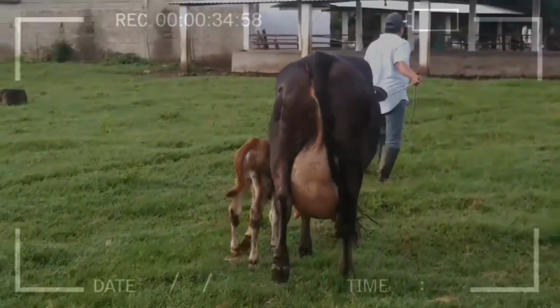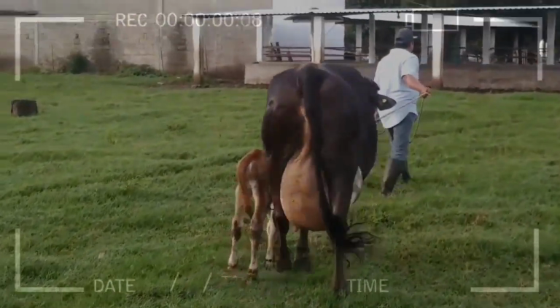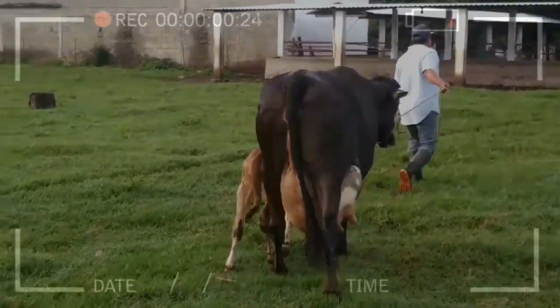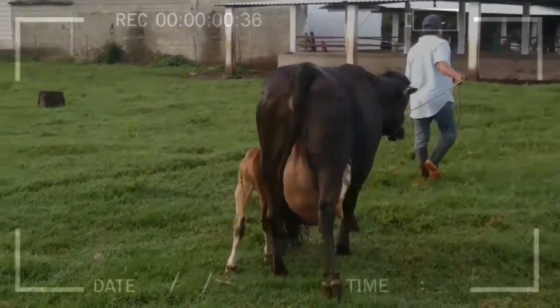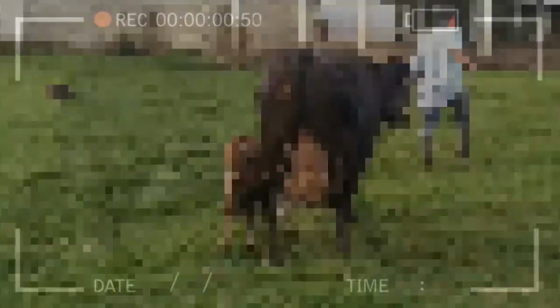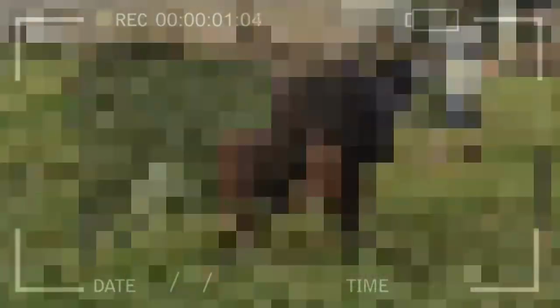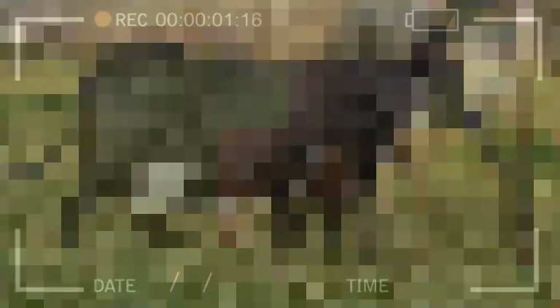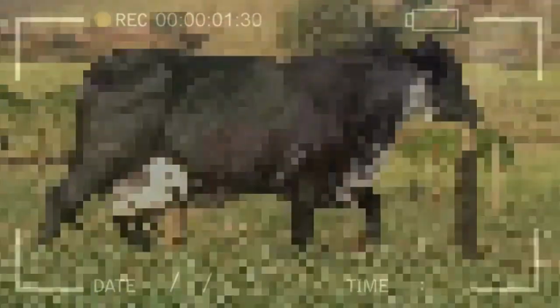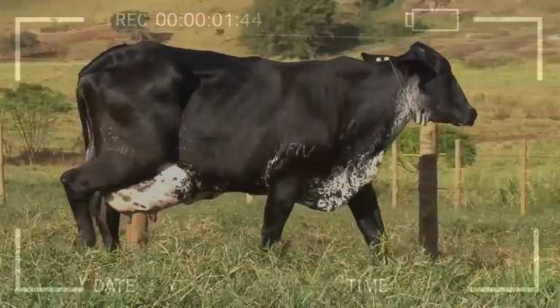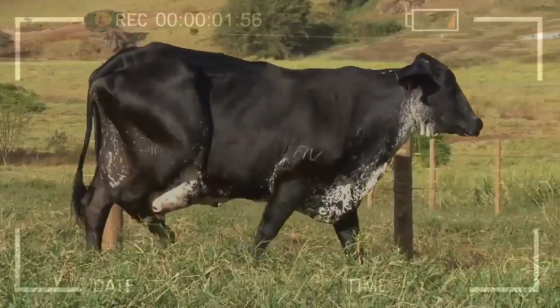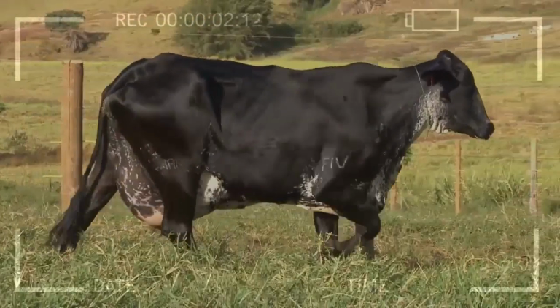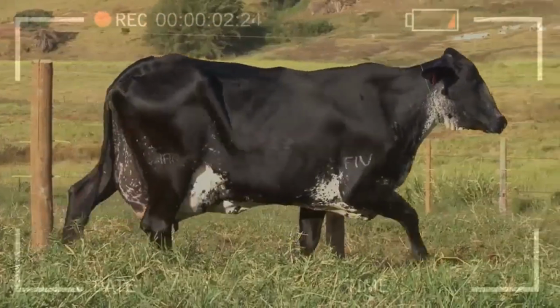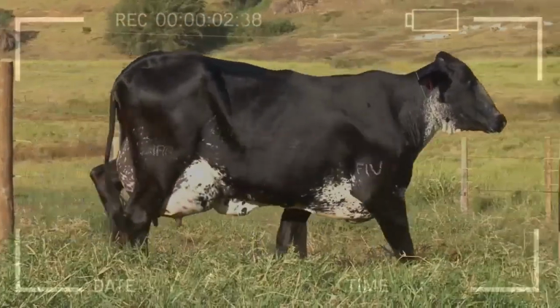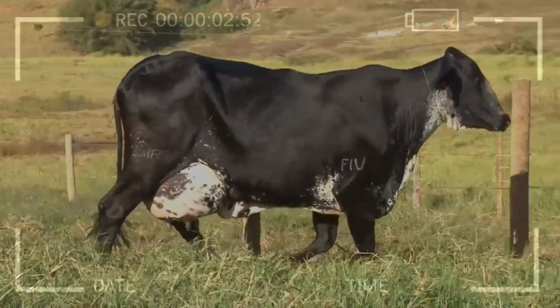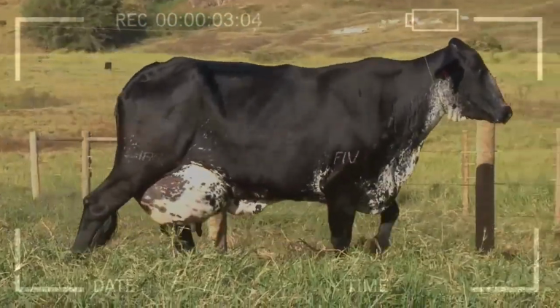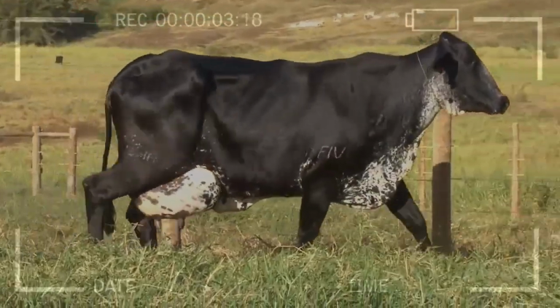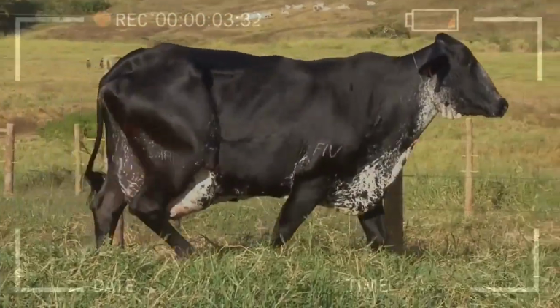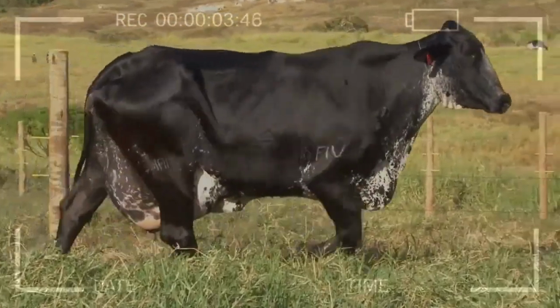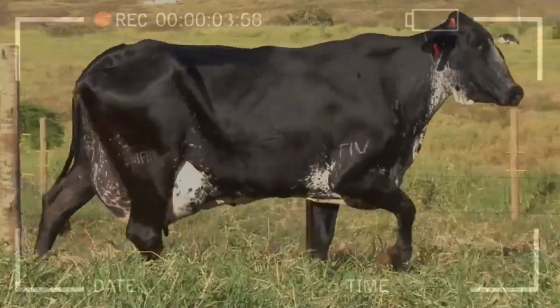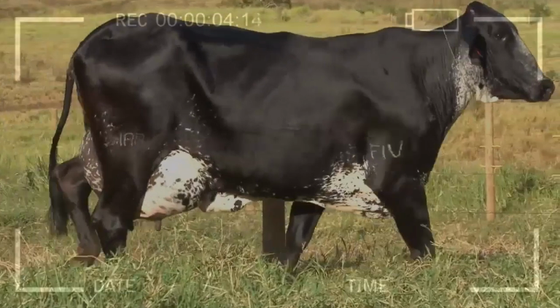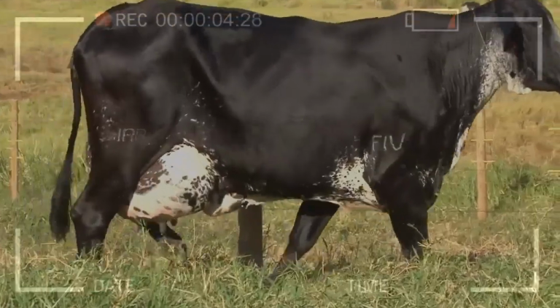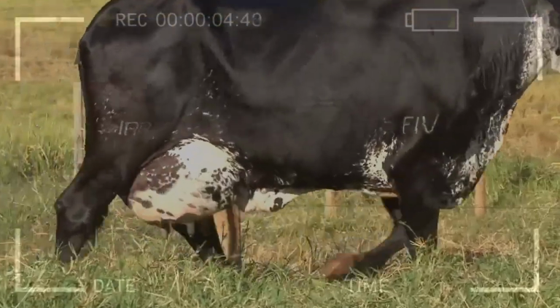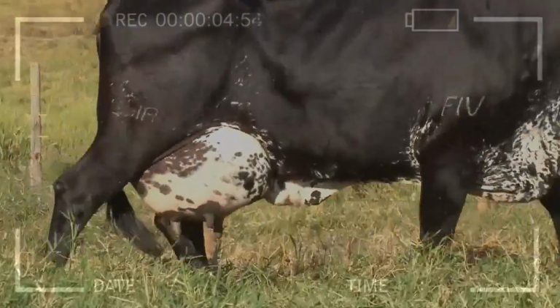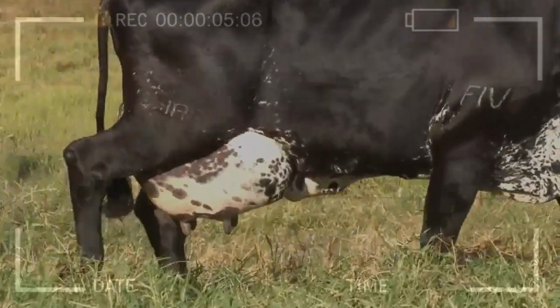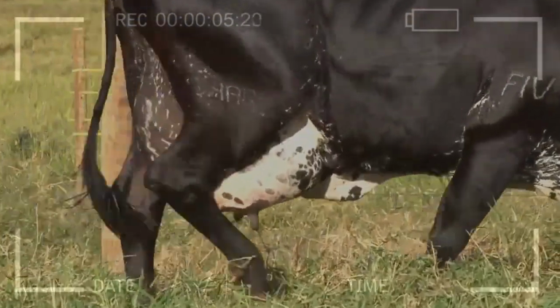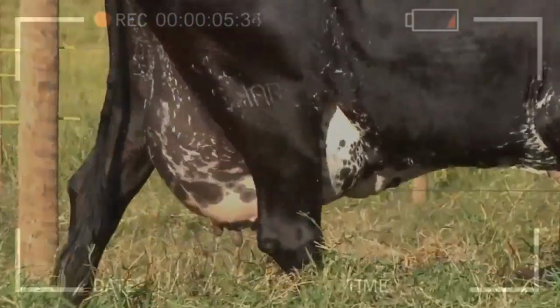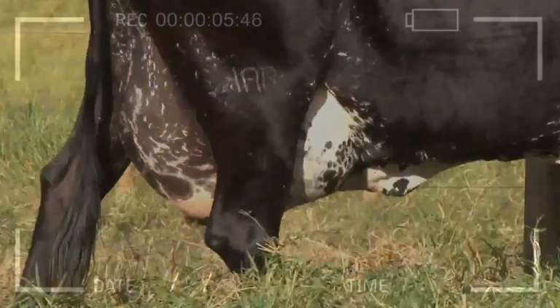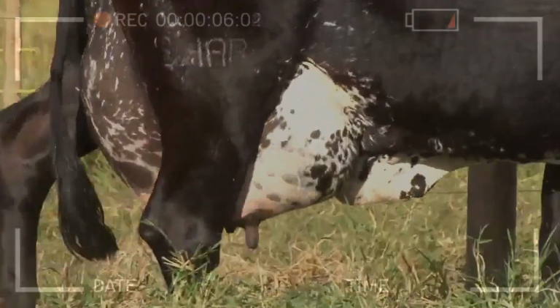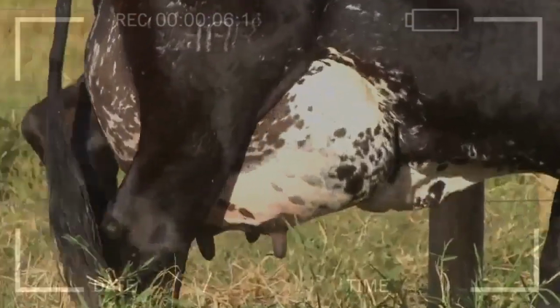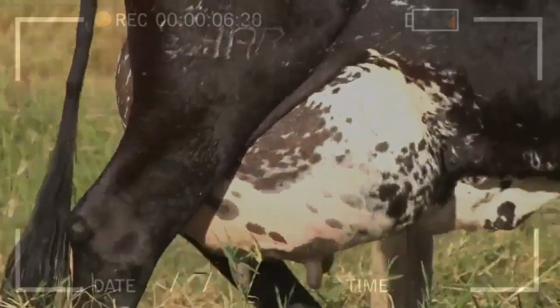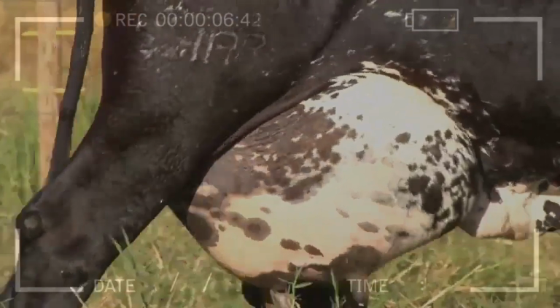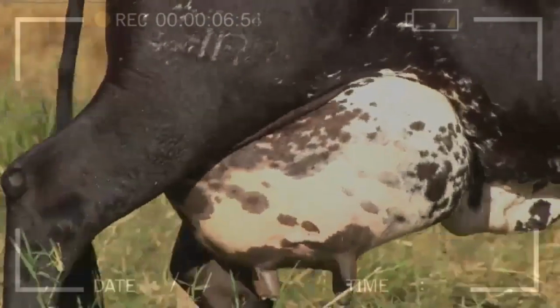To carry out the in vitro fertilization properly, the semen must go through a selection and capacitation process, which allows it to fertilize the oocyte successfully.